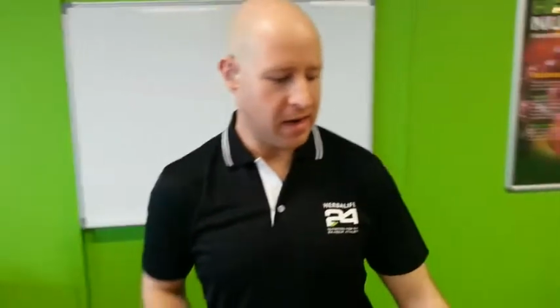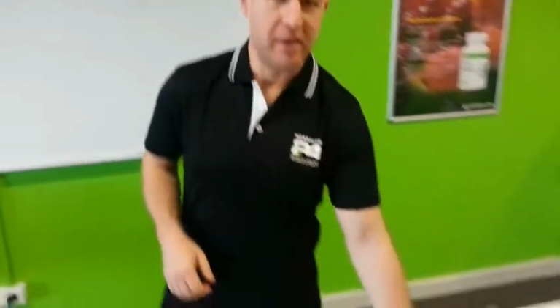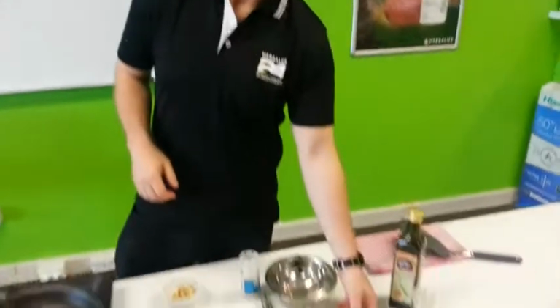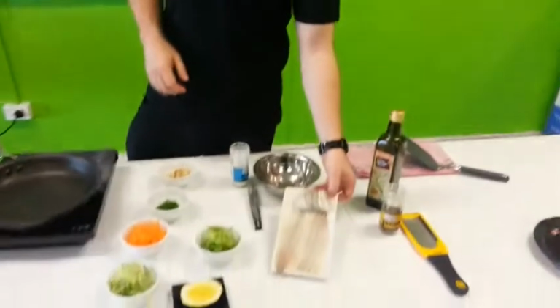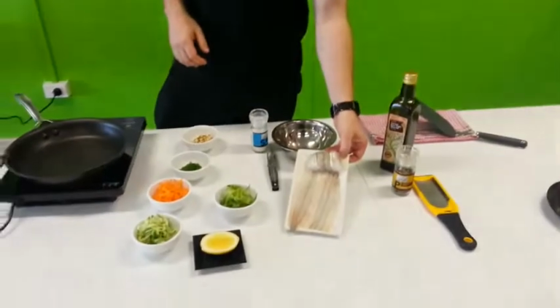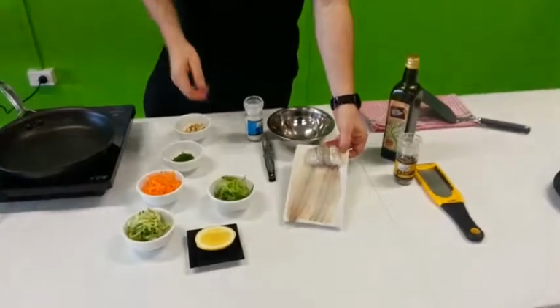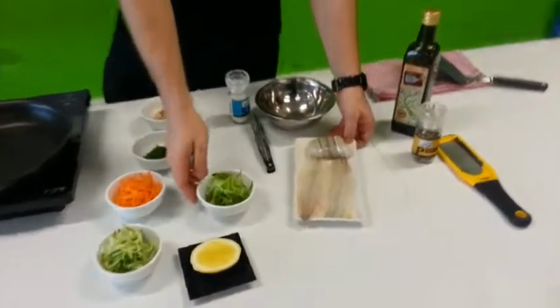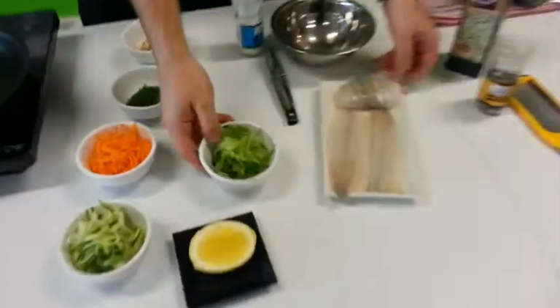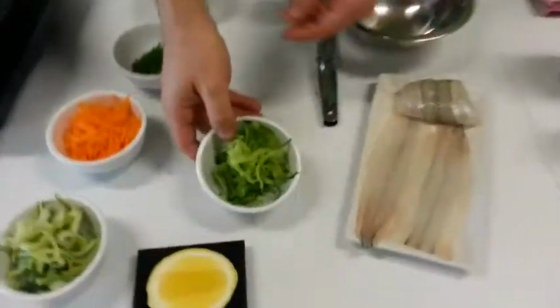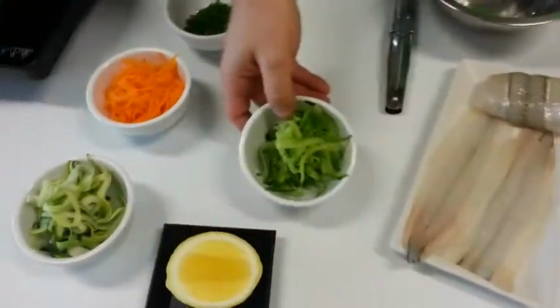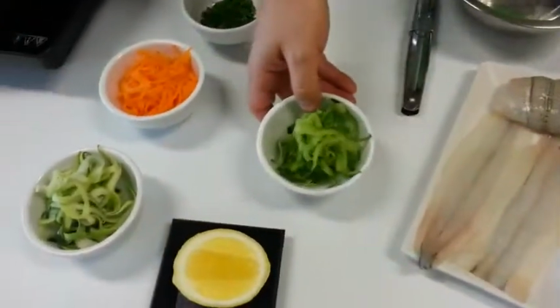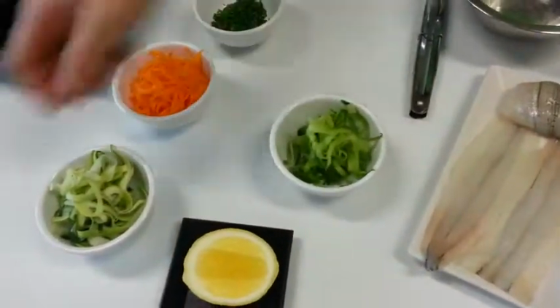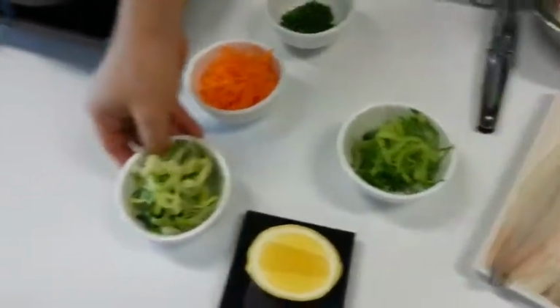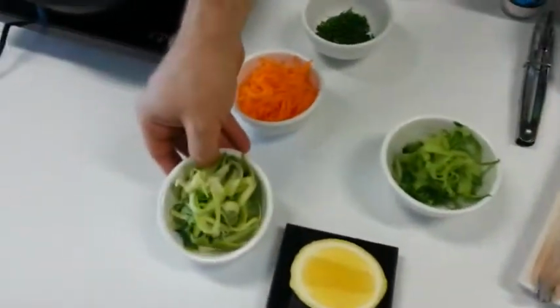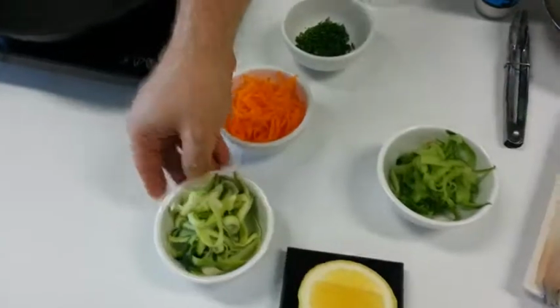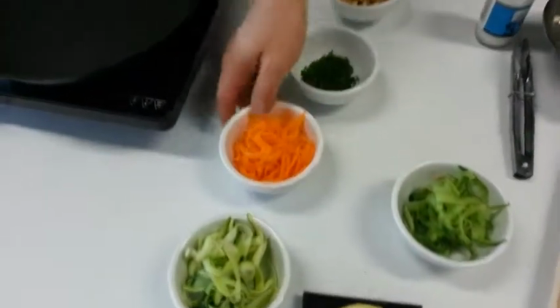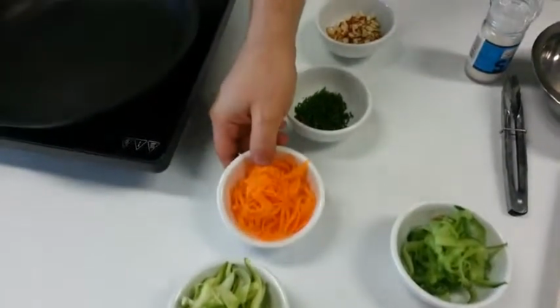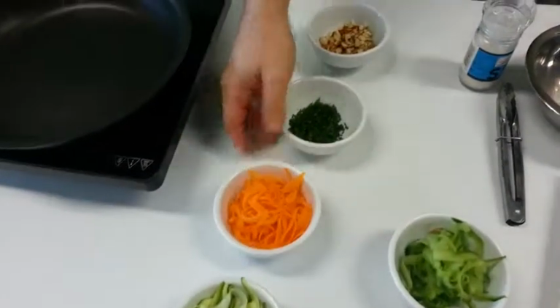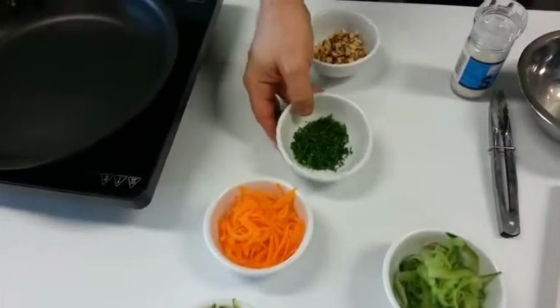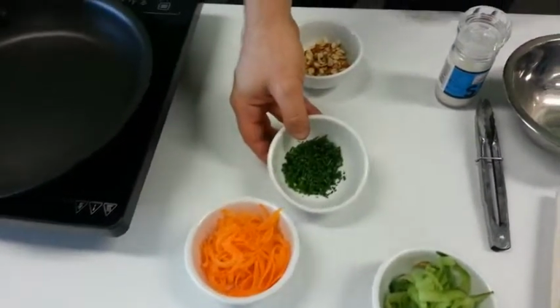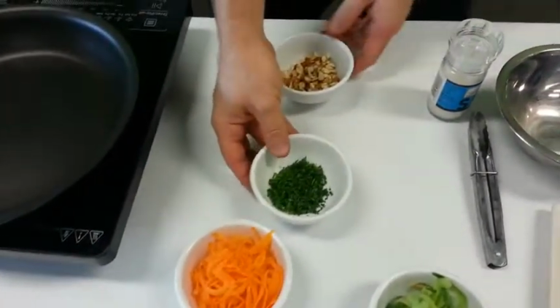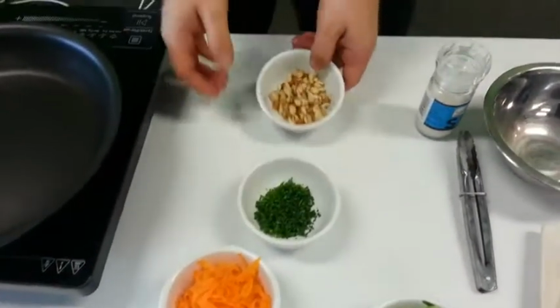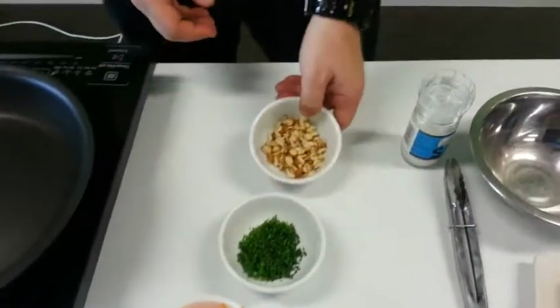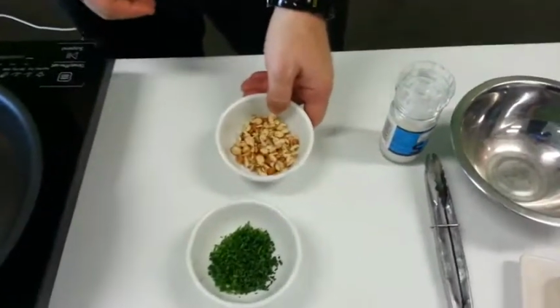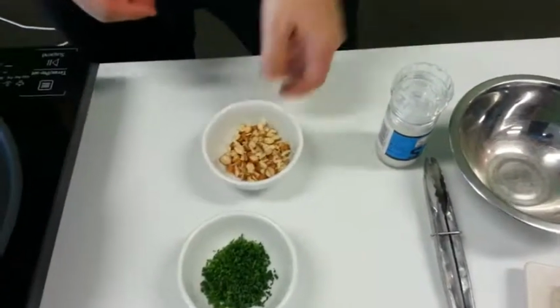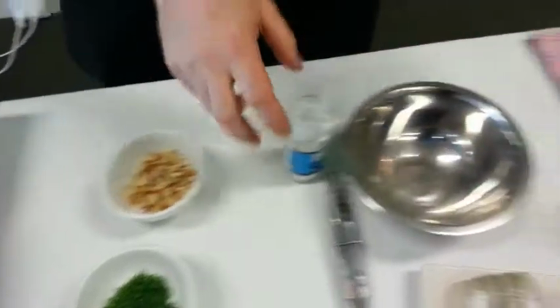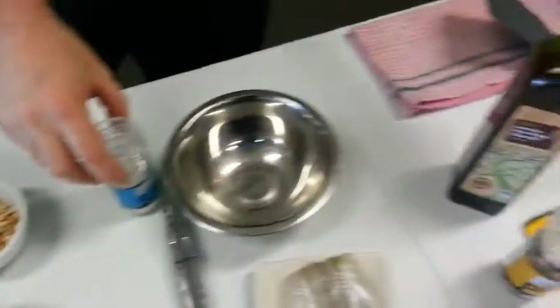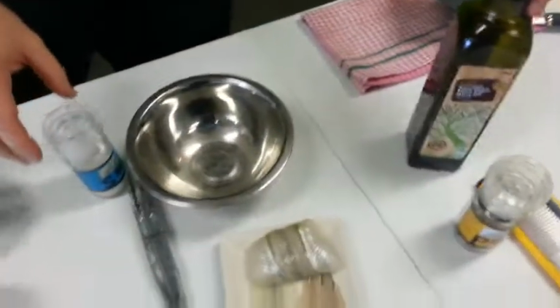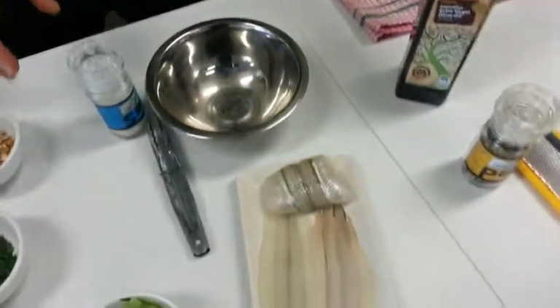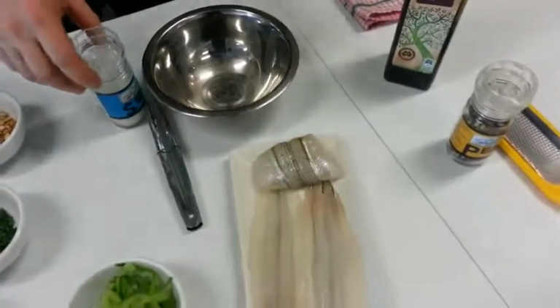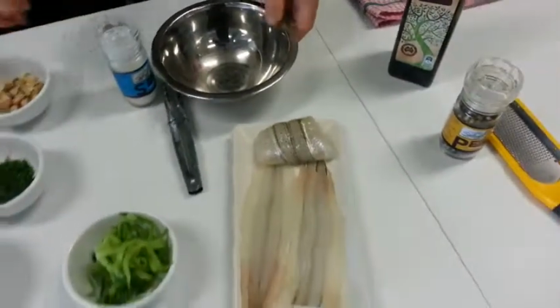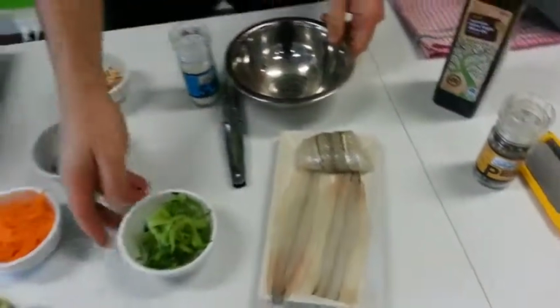Down the front here we've got some garfish, we've got some string cucumber, string zucchini, string carrot, some chopped chives and almonds, and around here we've got salt and pepper and olive oil.